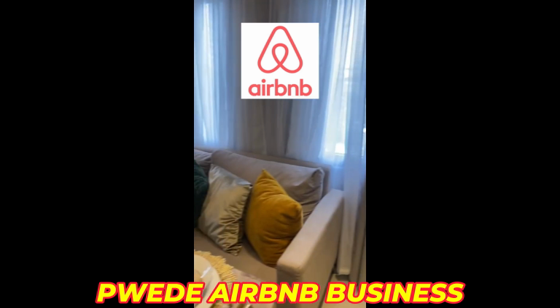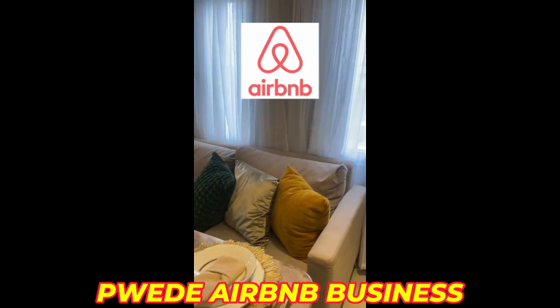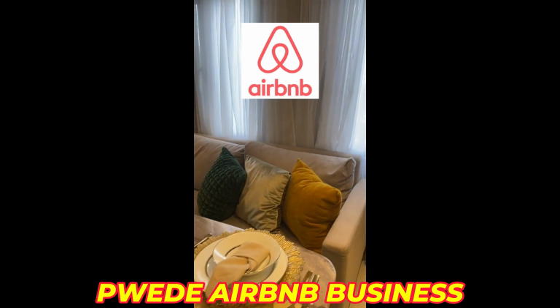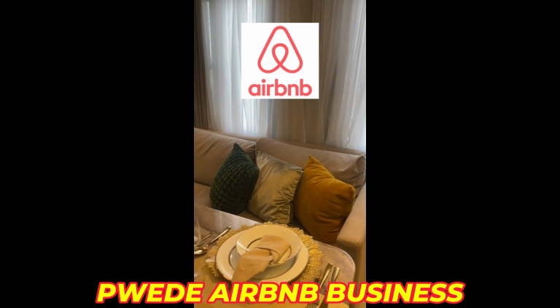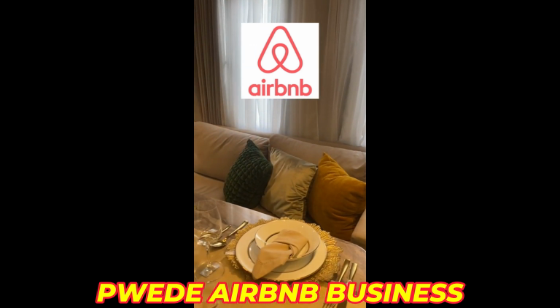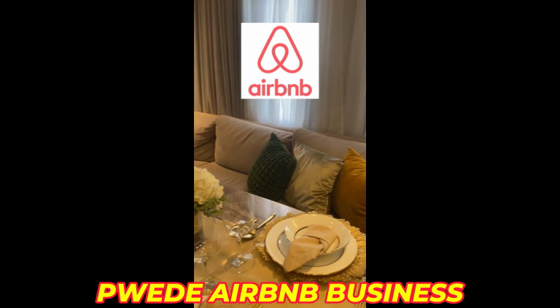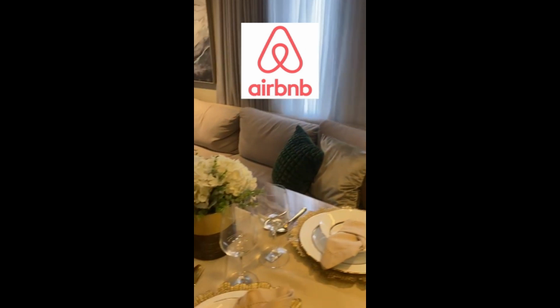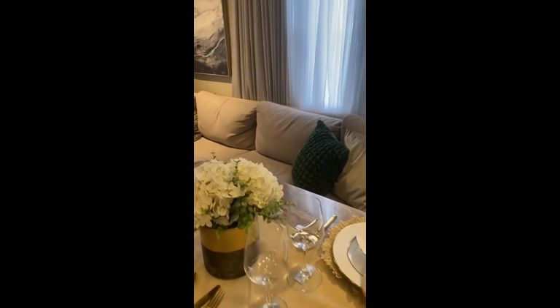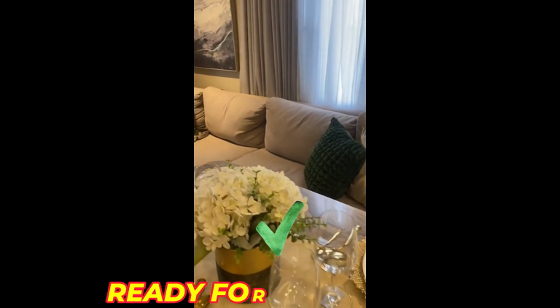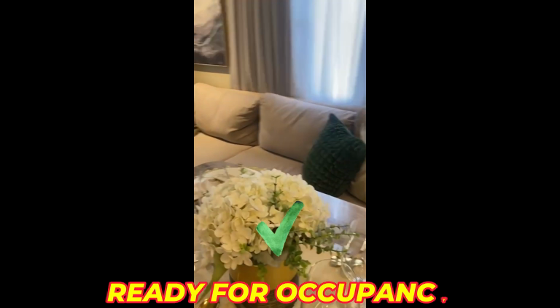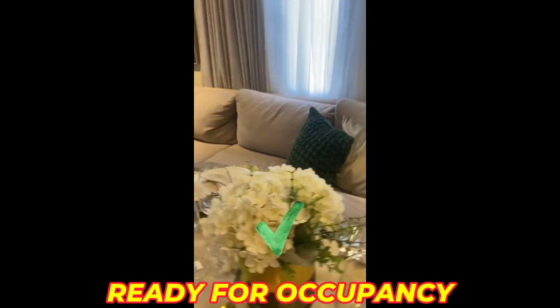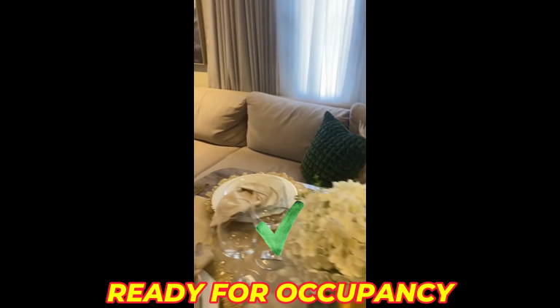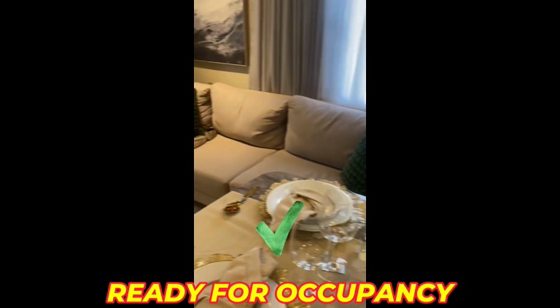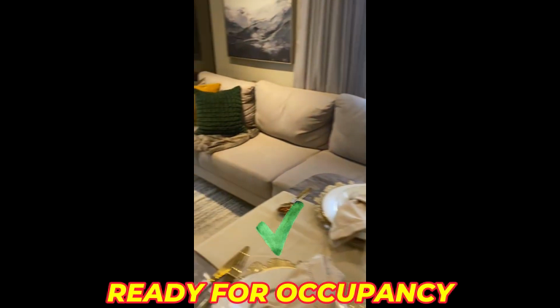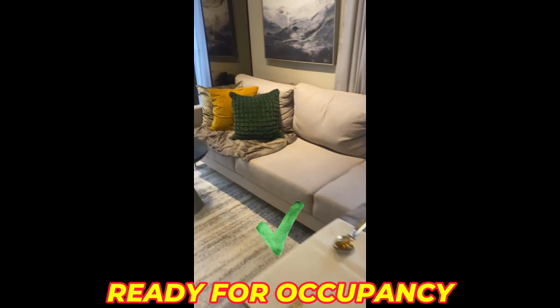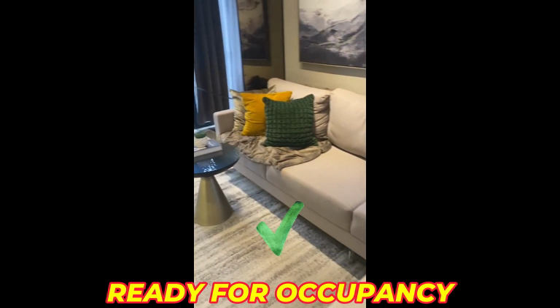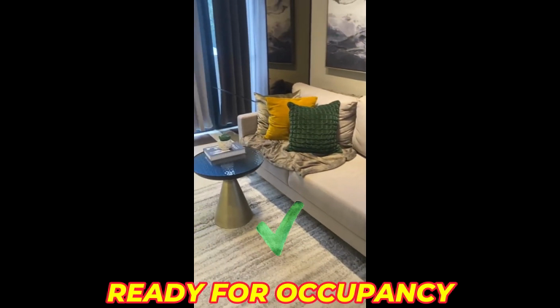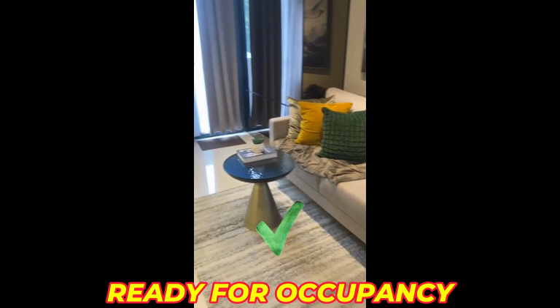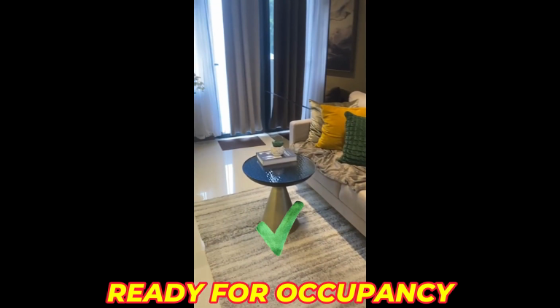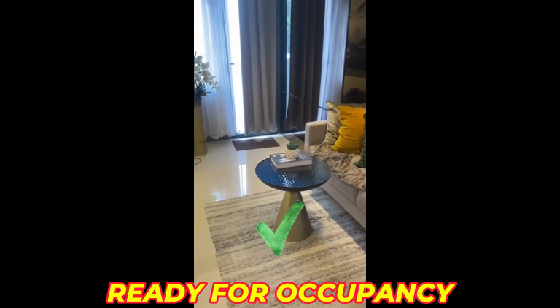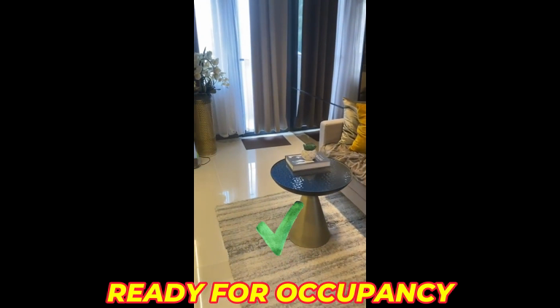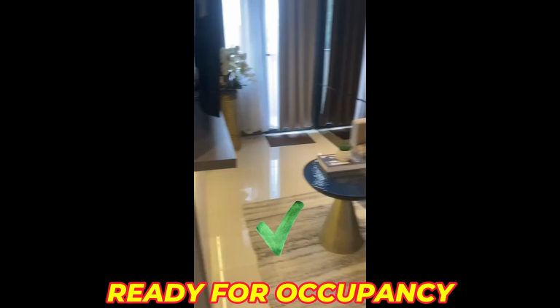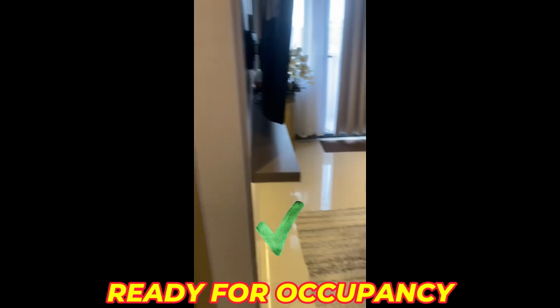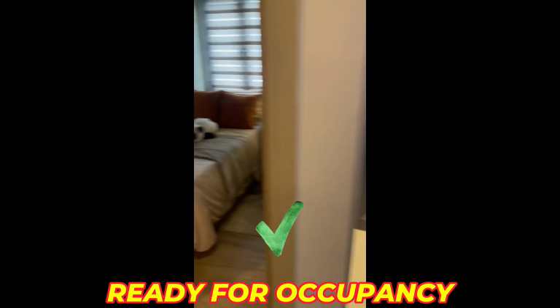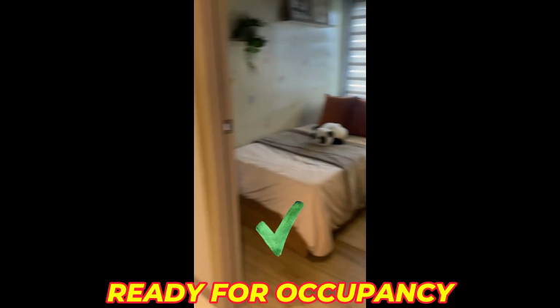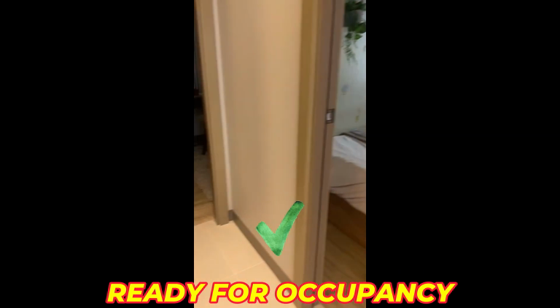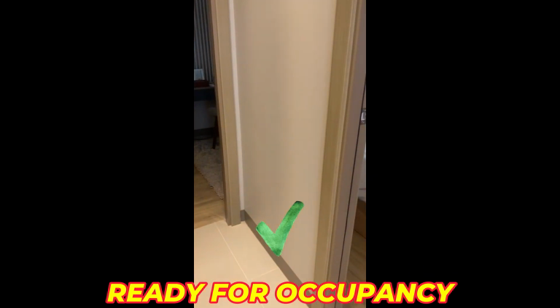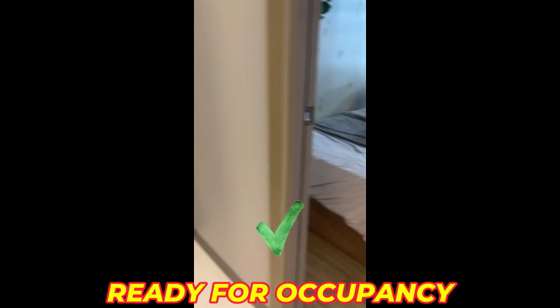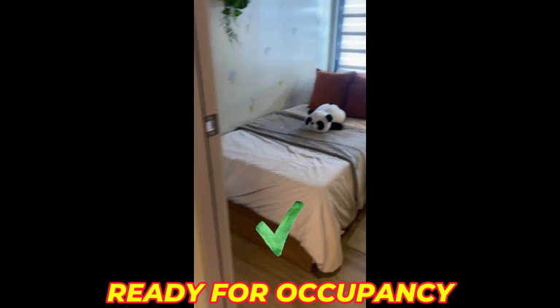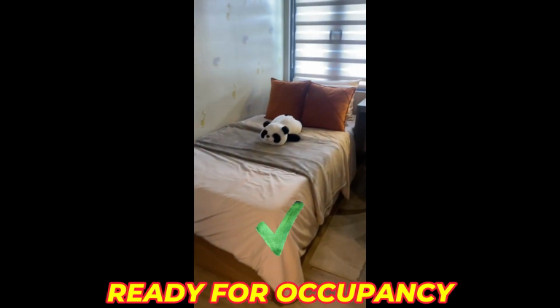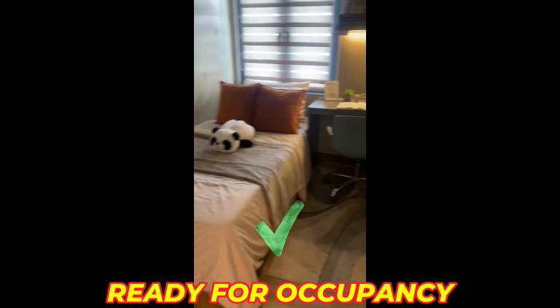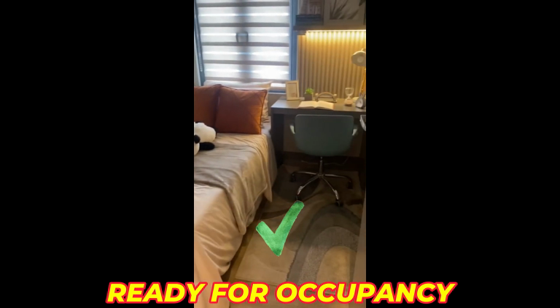This would be your dining area and kitchen. And this is the living area. And this is the second bedroom.